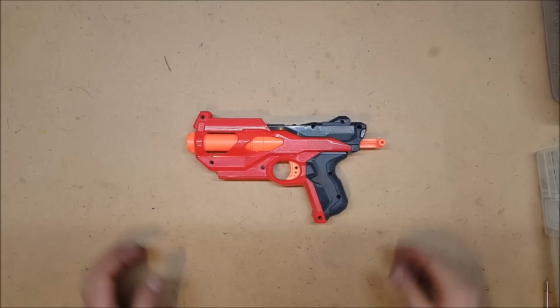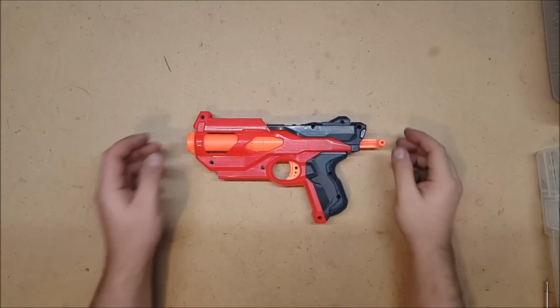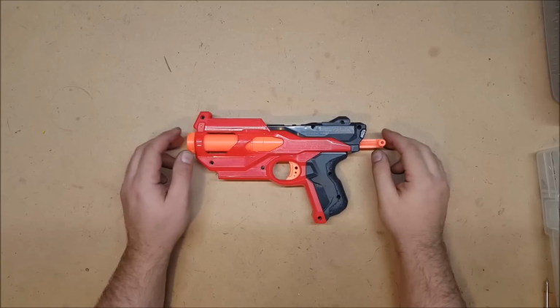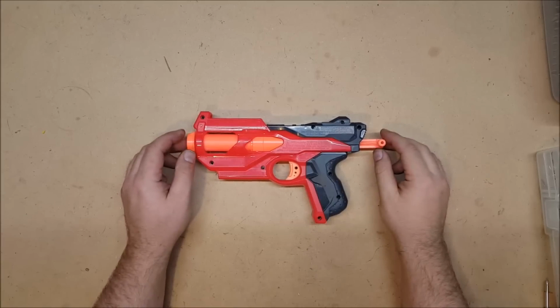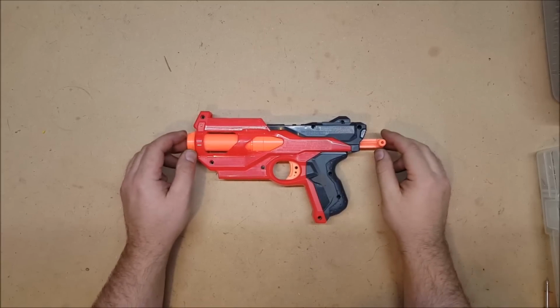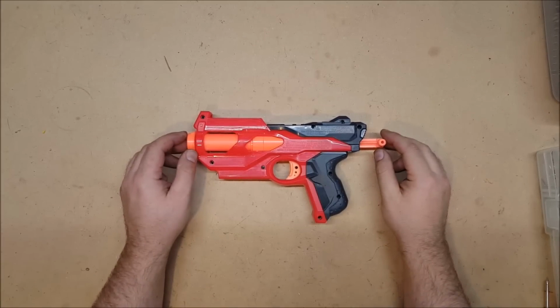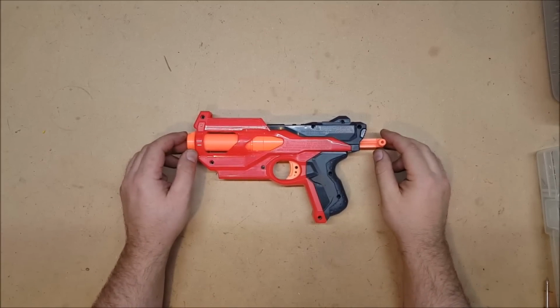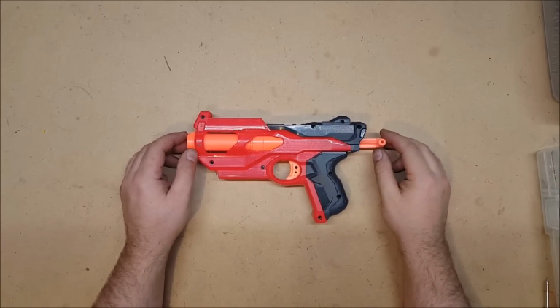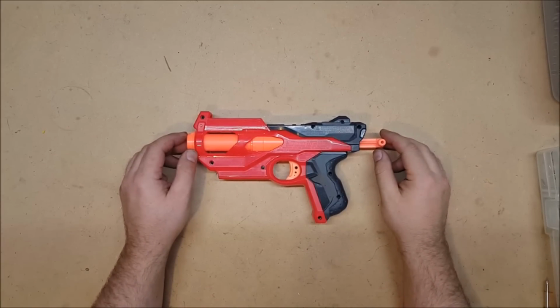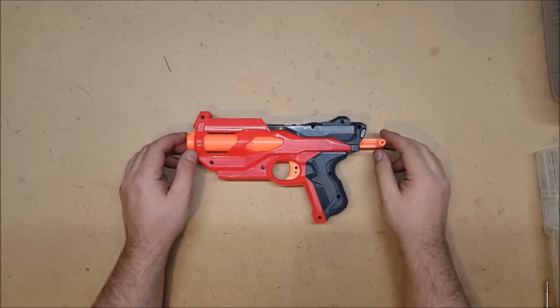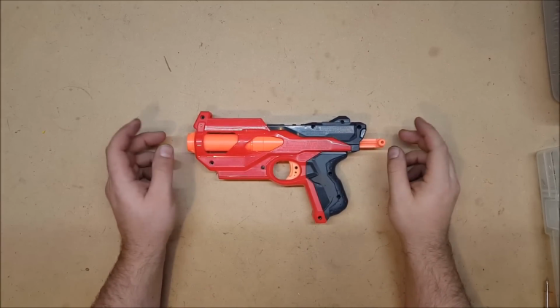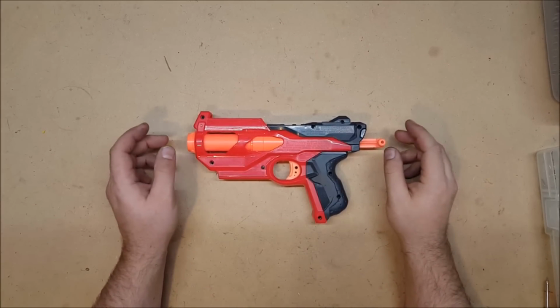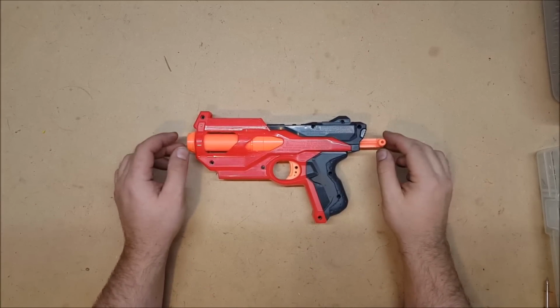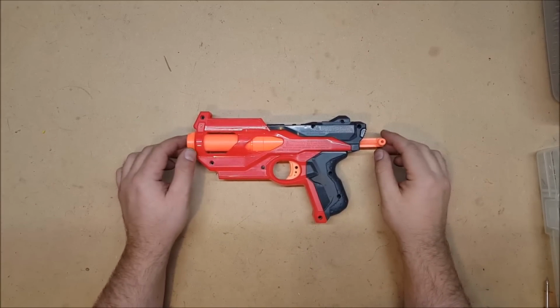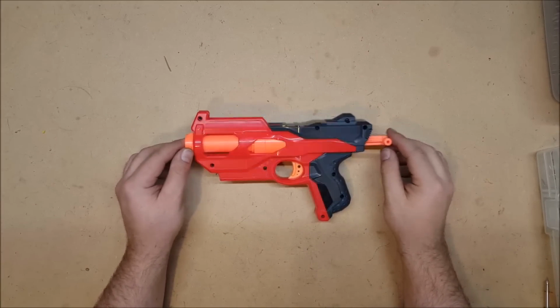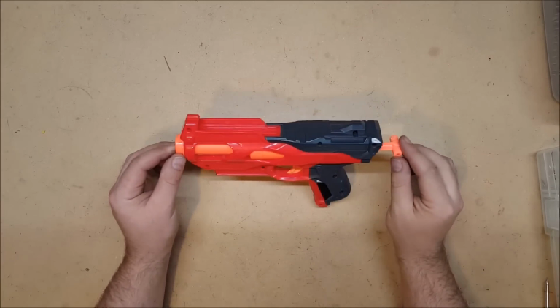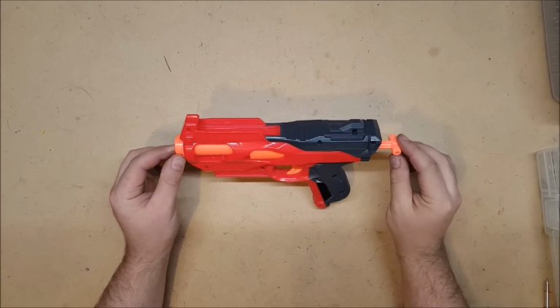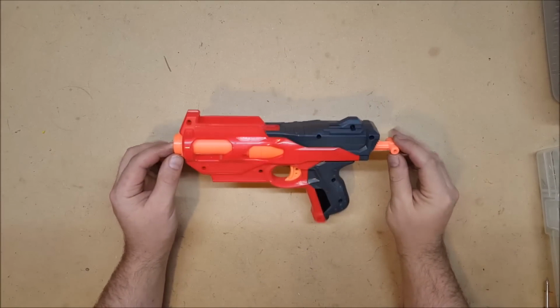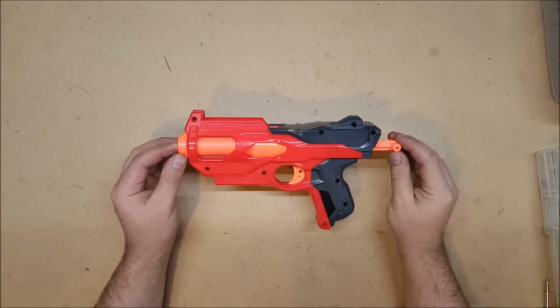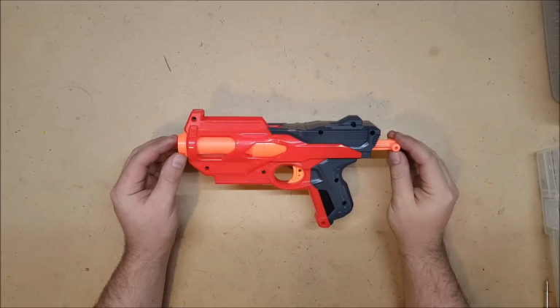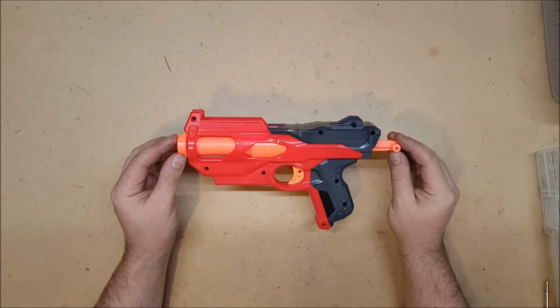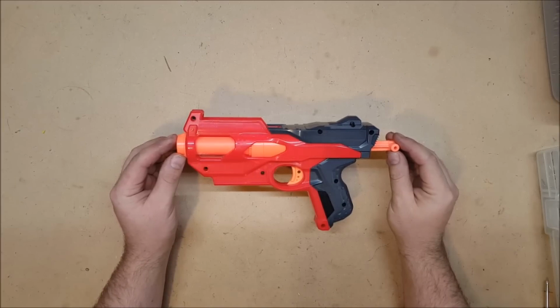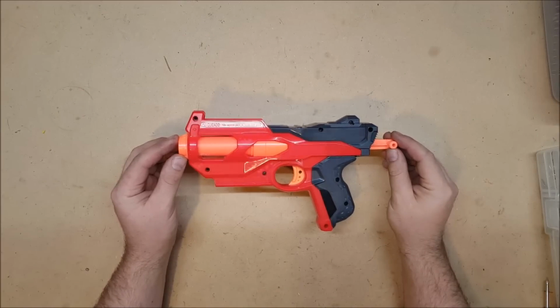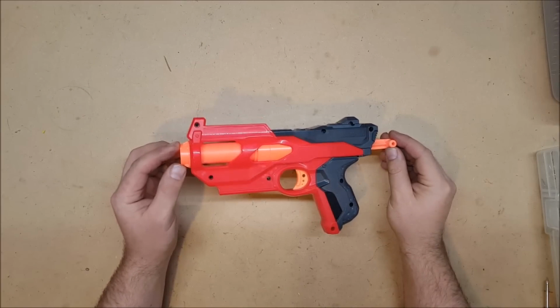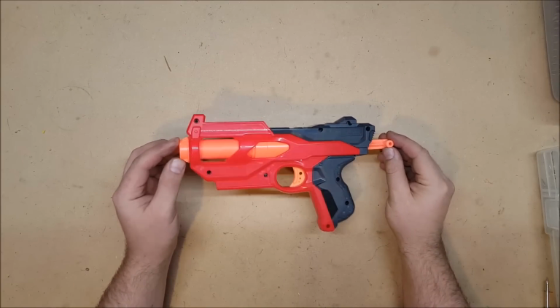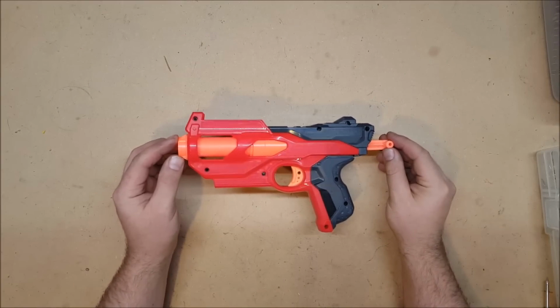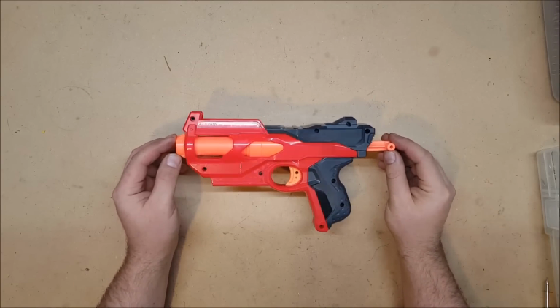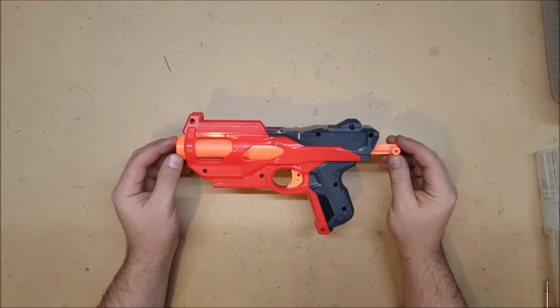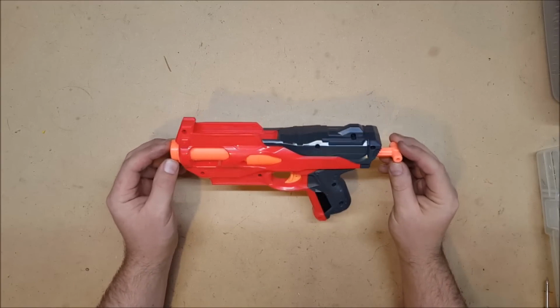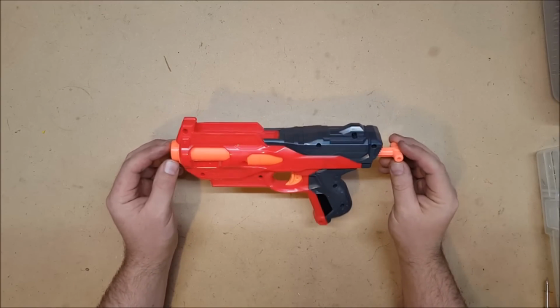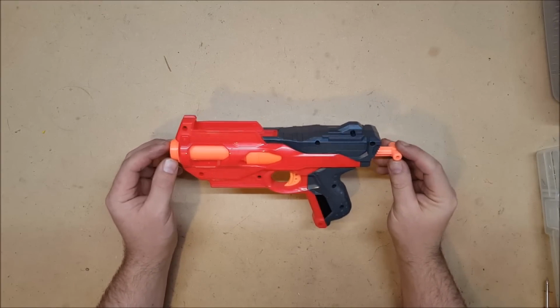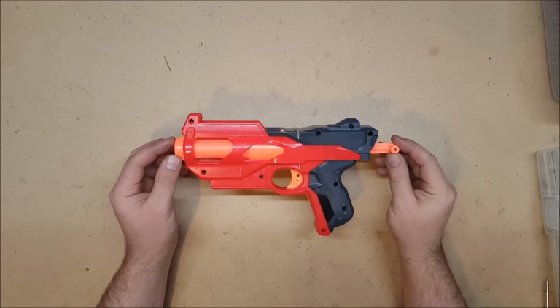Welcome back. I'm Captain Xavier and I like all things modular. Today we're going to see what we can do about making the Hot Shot modular. Somebody requested this in the comment section.